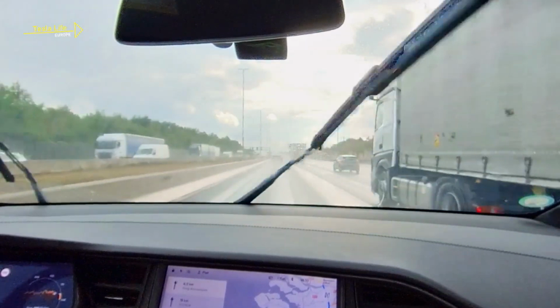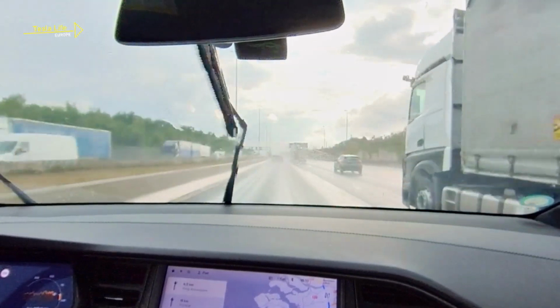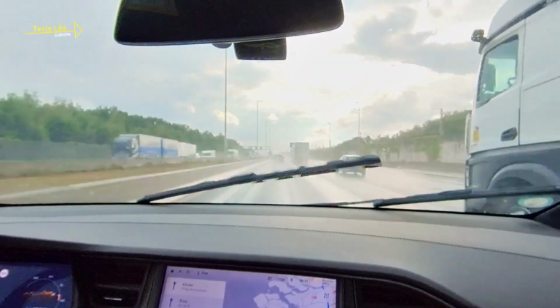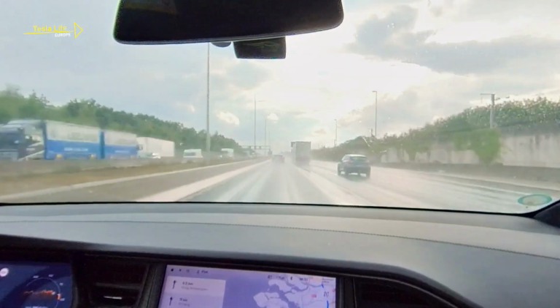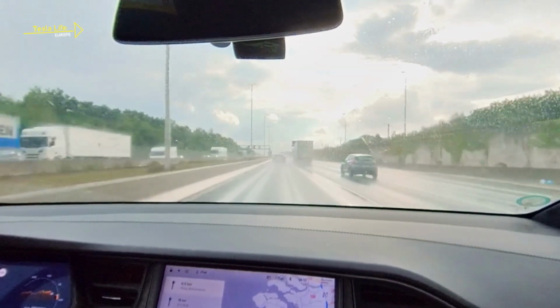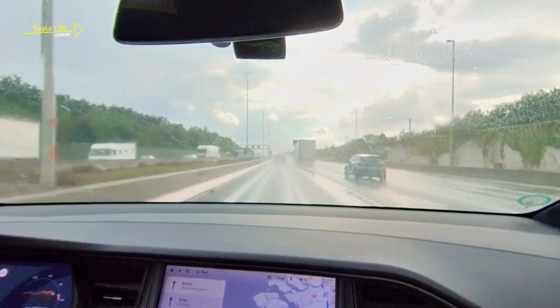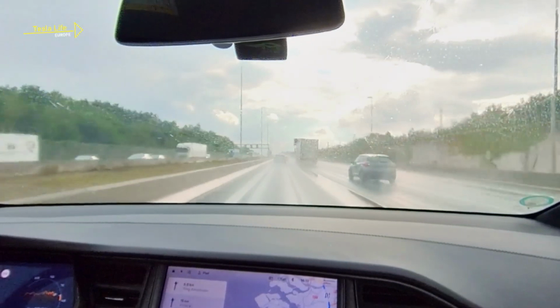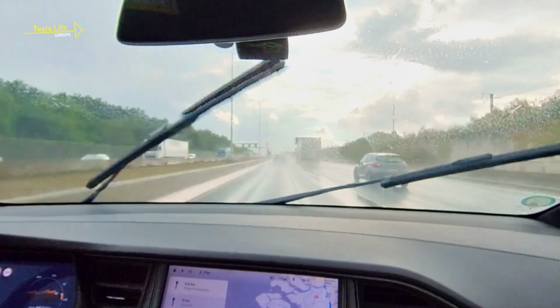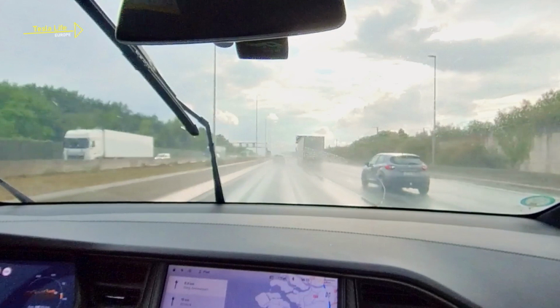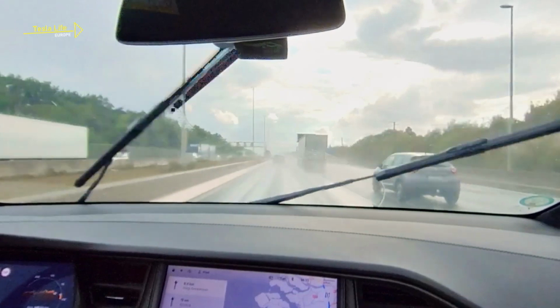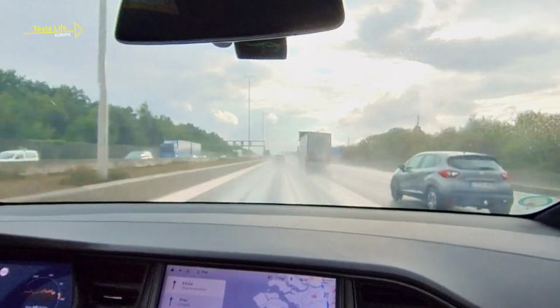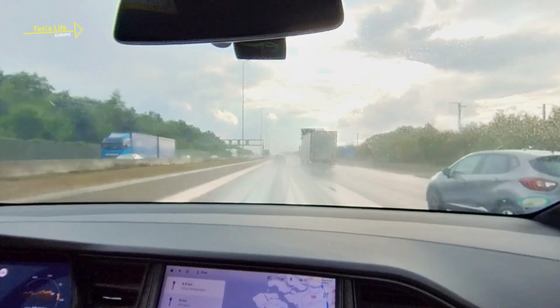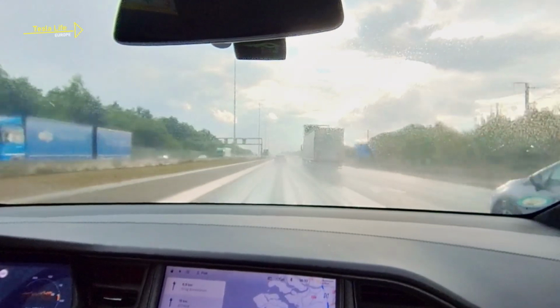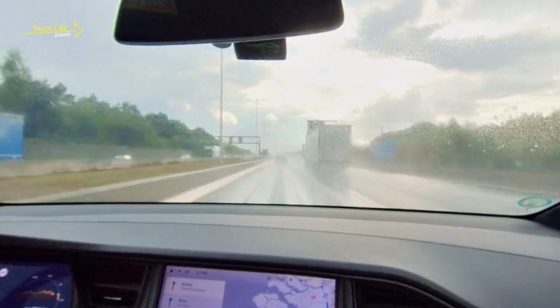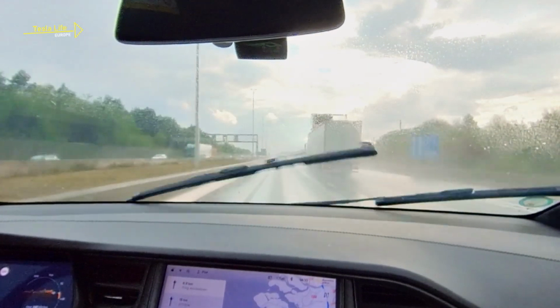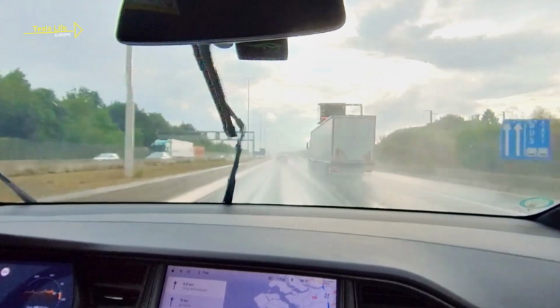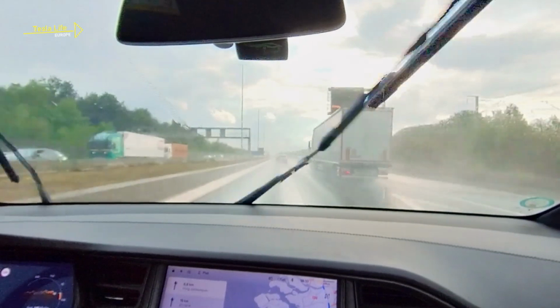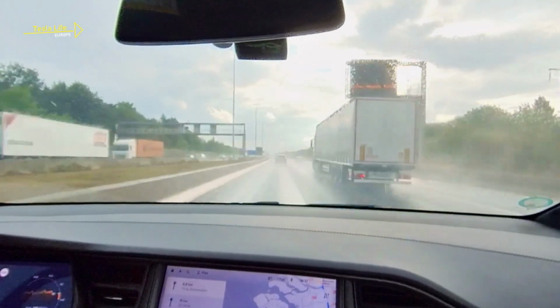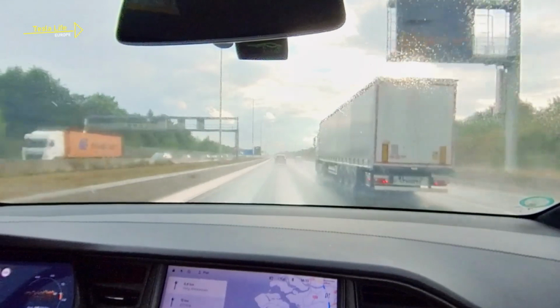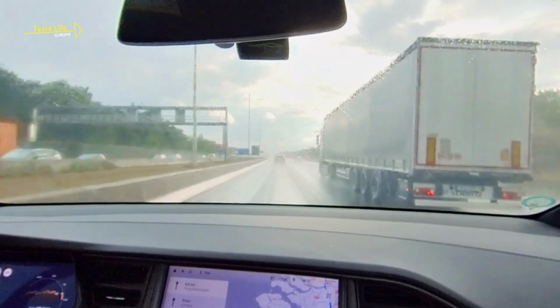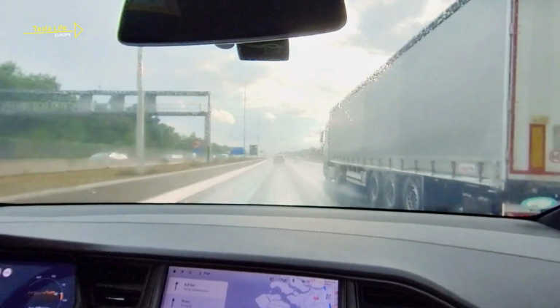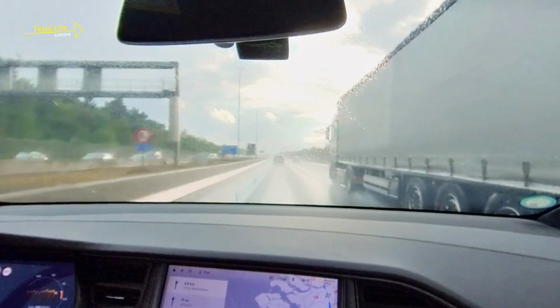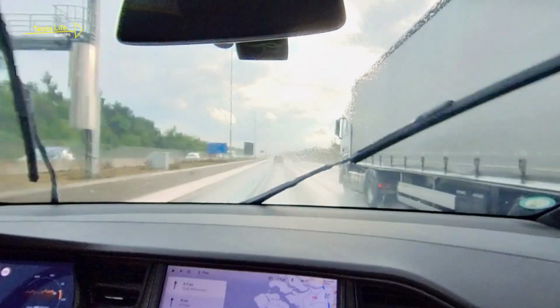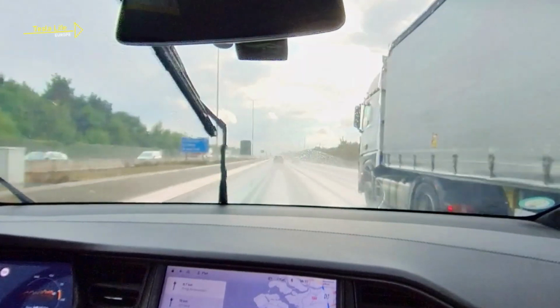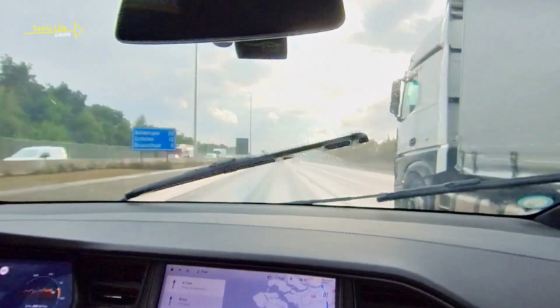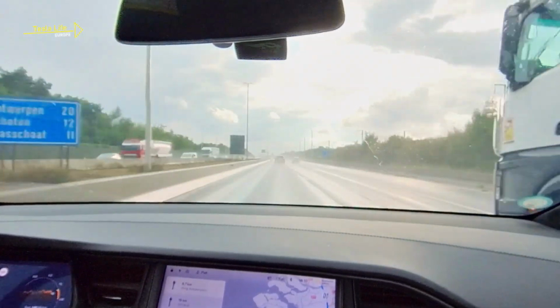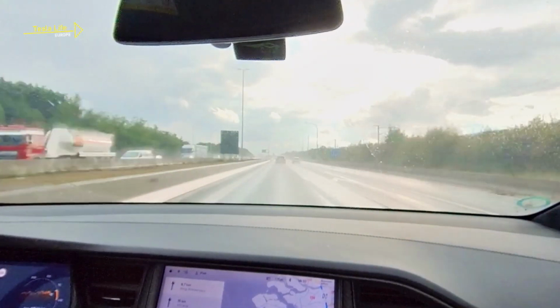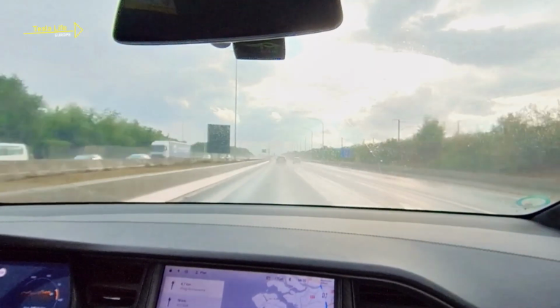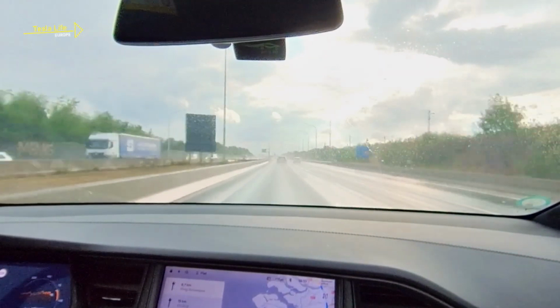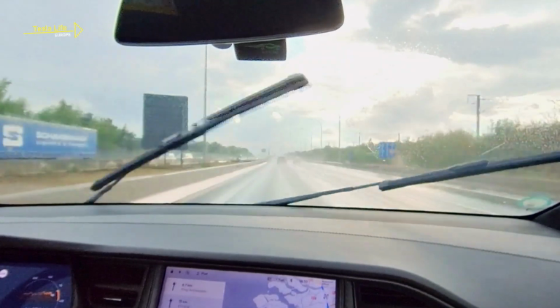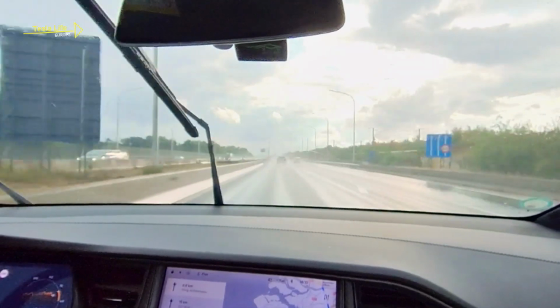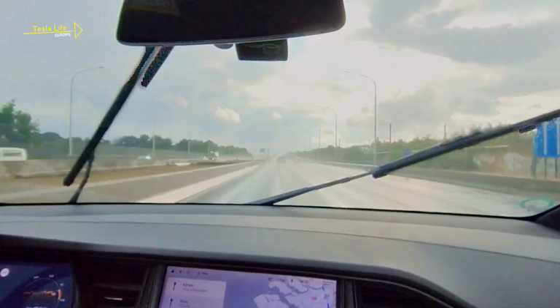With future software innovations, such as occupancy networks, this will definitely be solved. Still, in these circumstances, the assistance of Autopilot makes driving much safer and more relaxed.